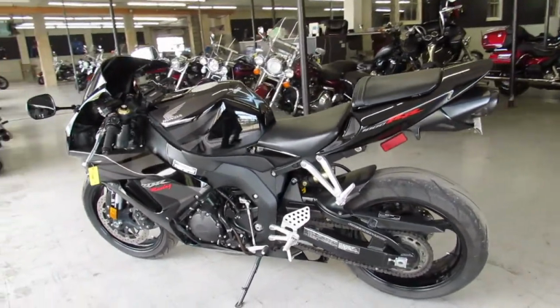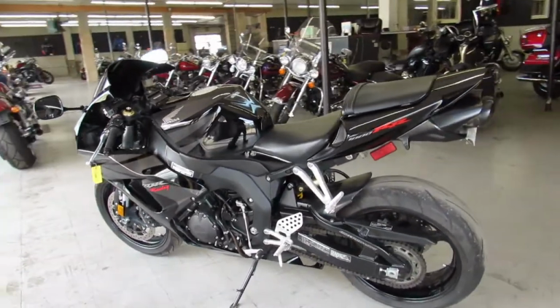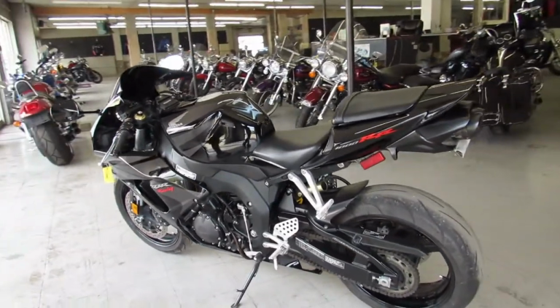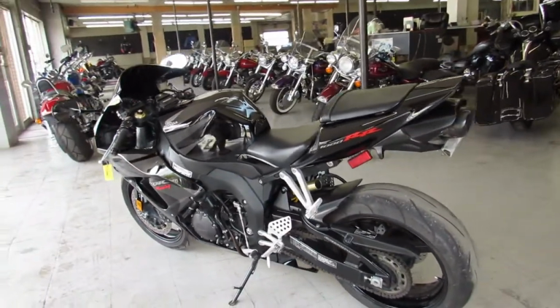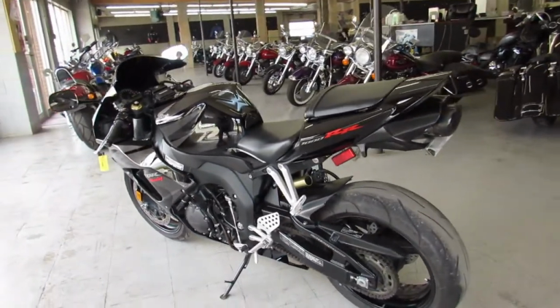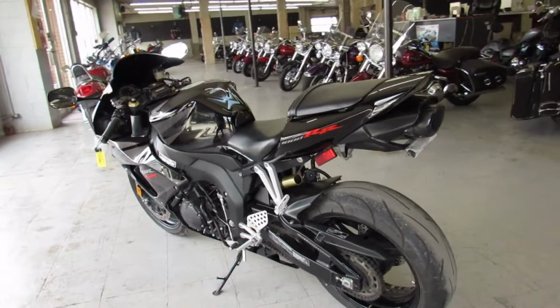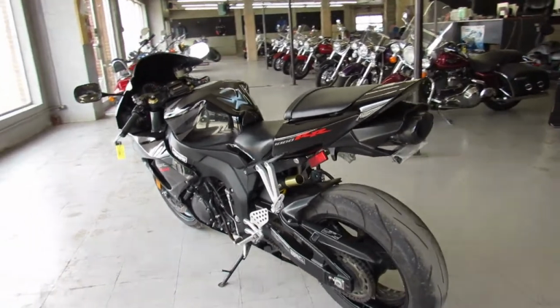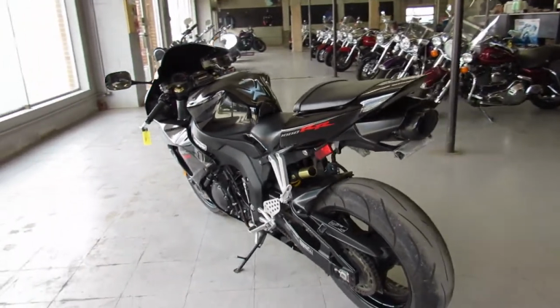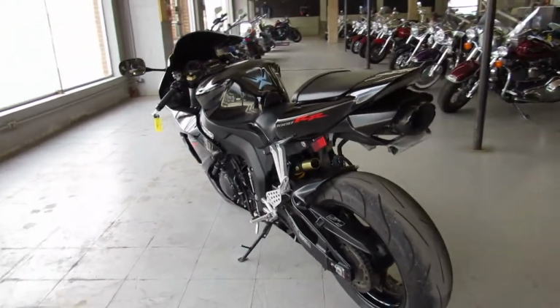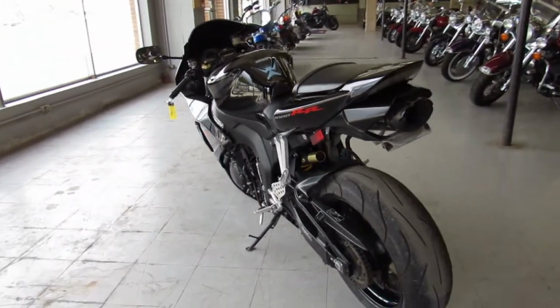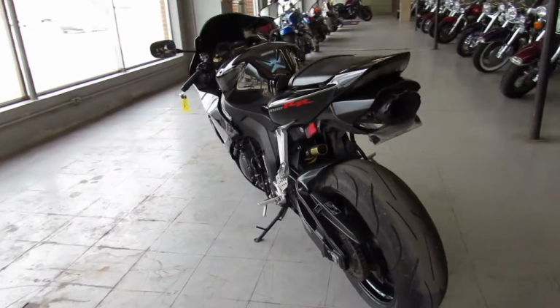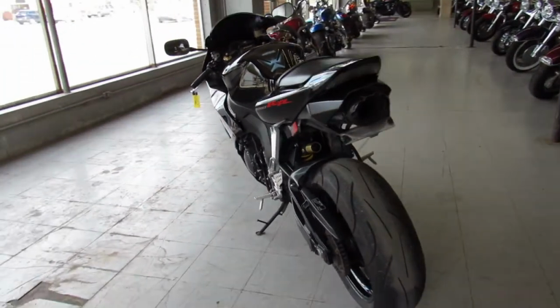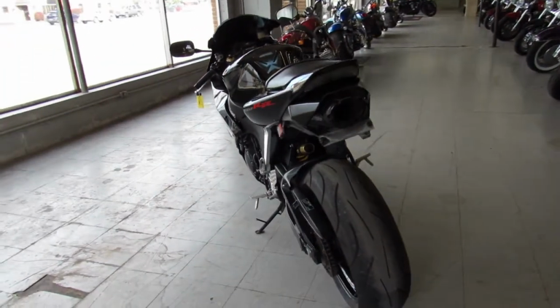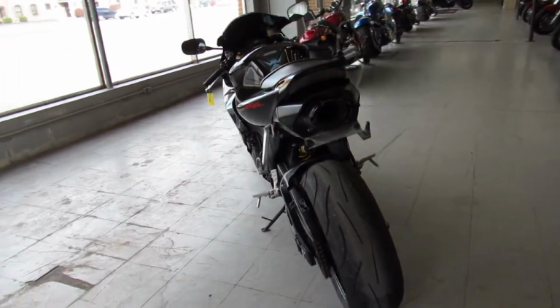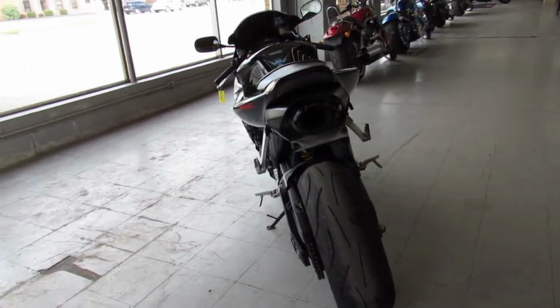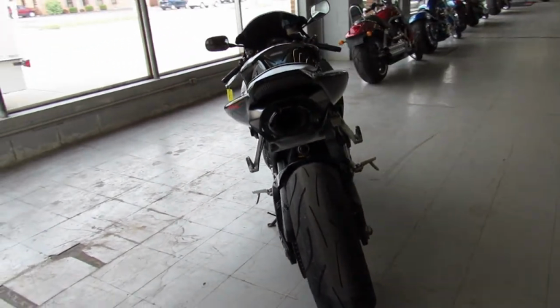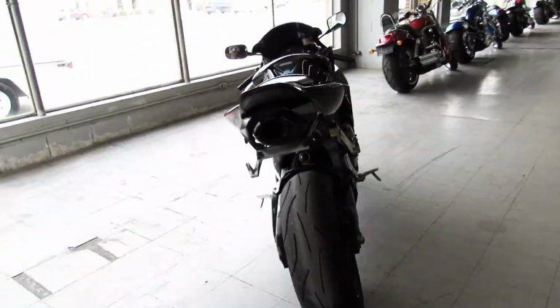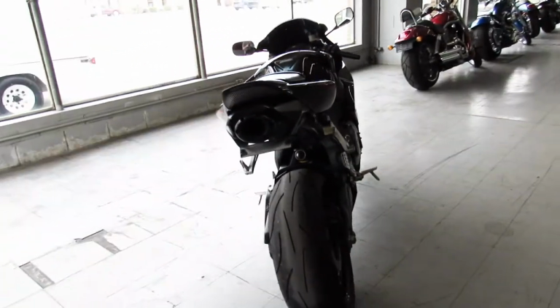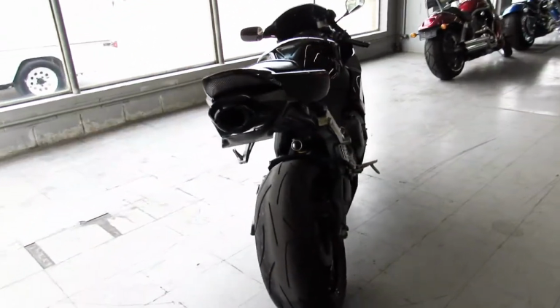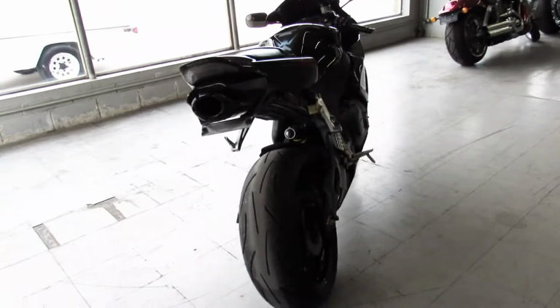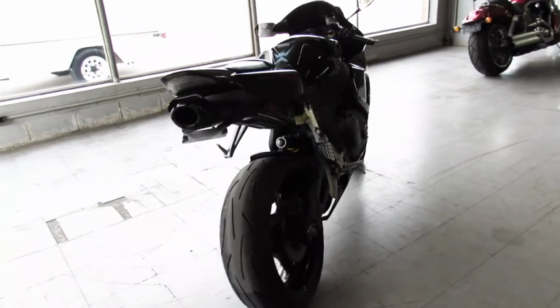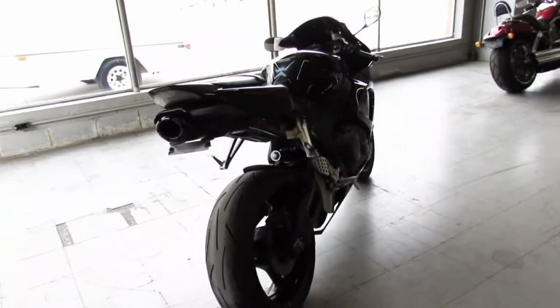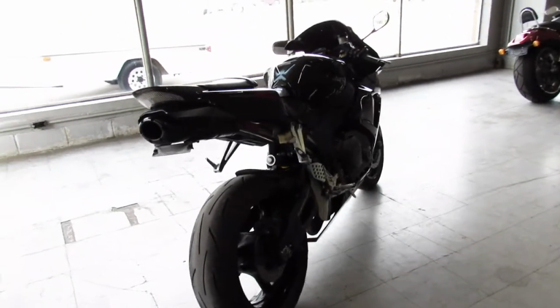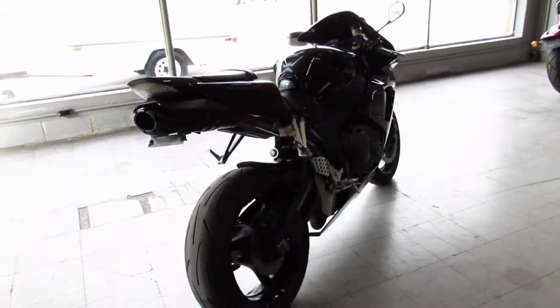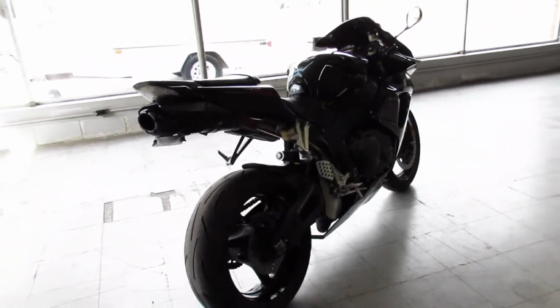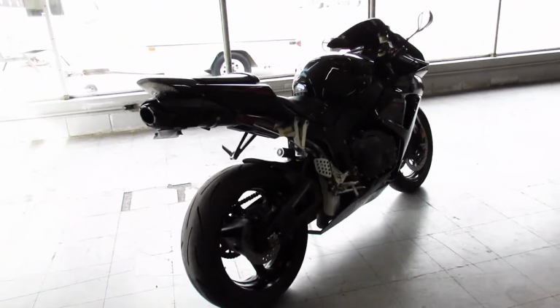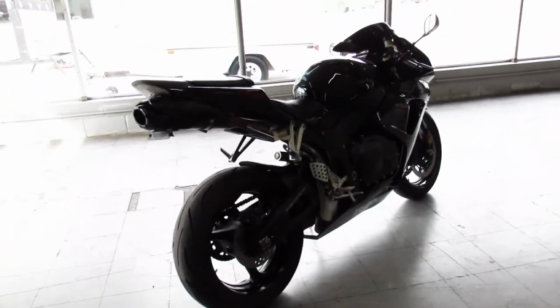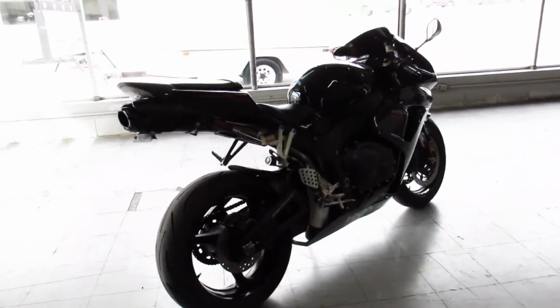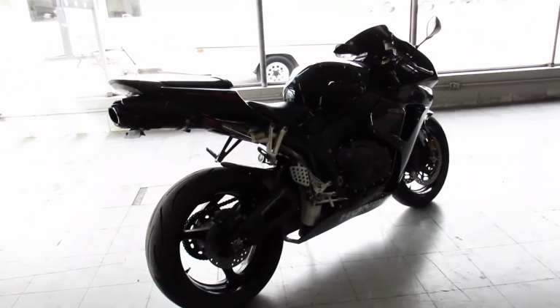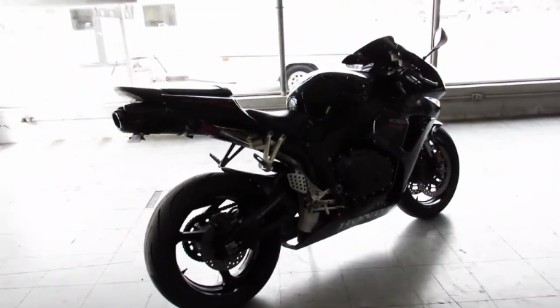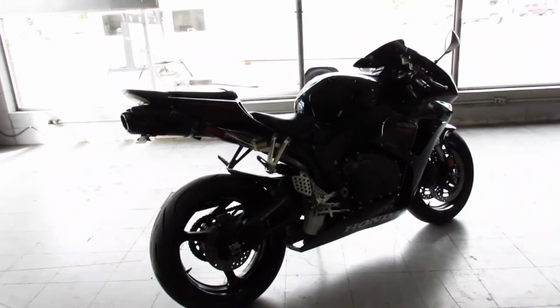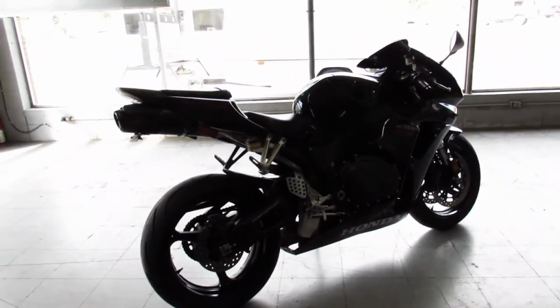It's got the fender eliminator kit, flush mount front turn signals, blacked out windscreen, and a Two Brothers carbon fiber Black Series exhaust. Makes this thousand RR sound mean guys. Running at the front of the pack and looking good doing it.